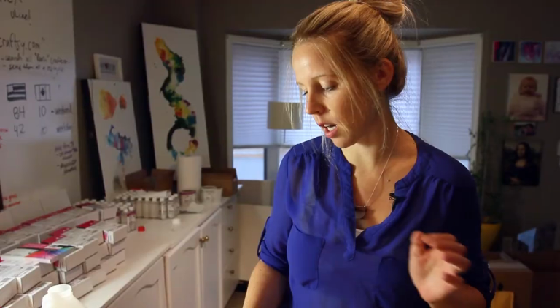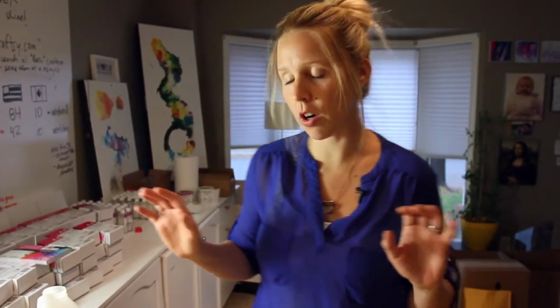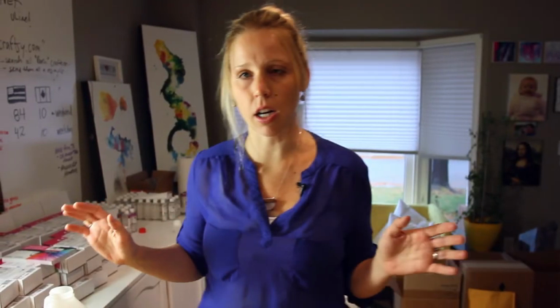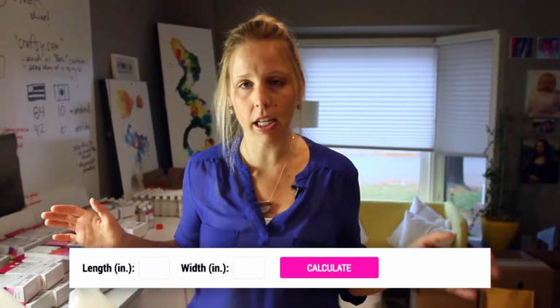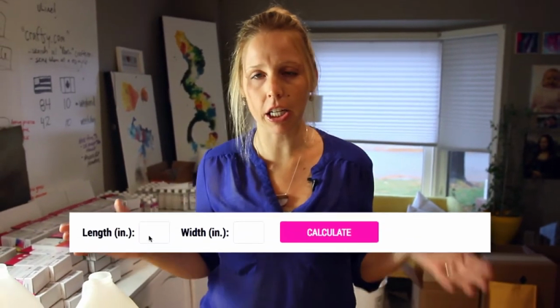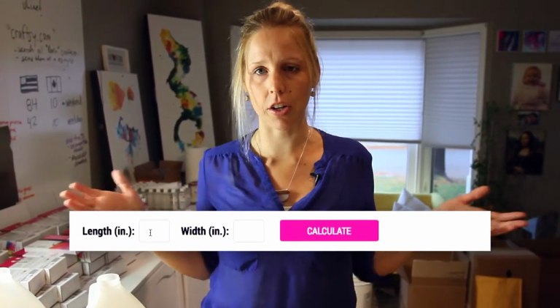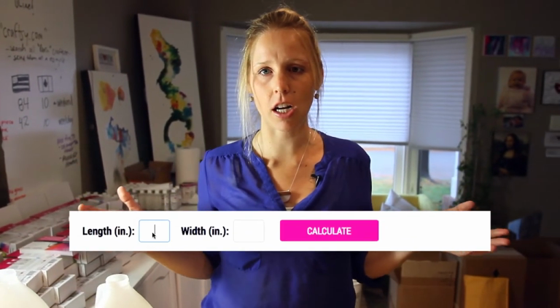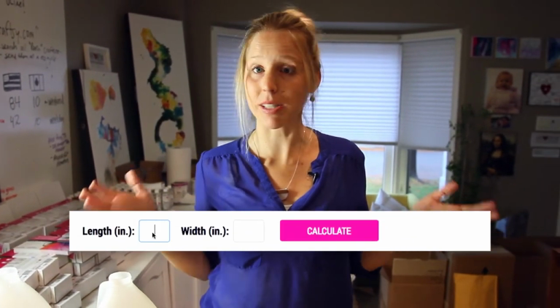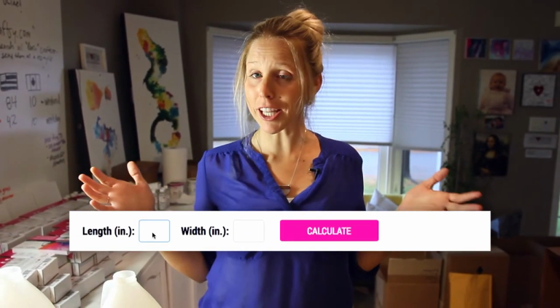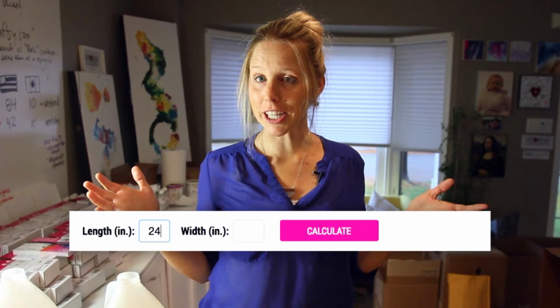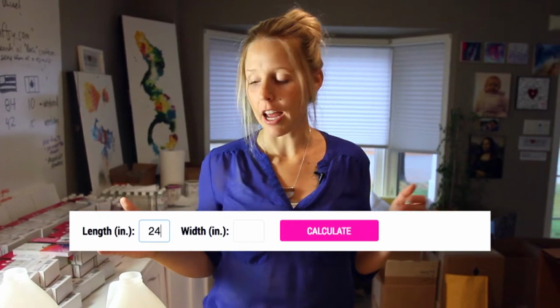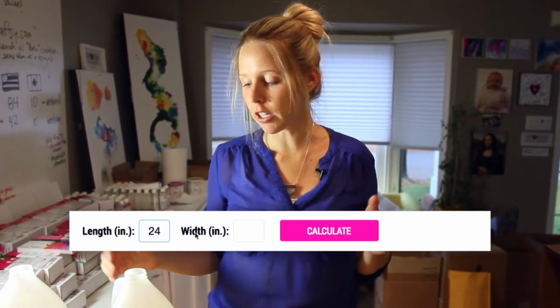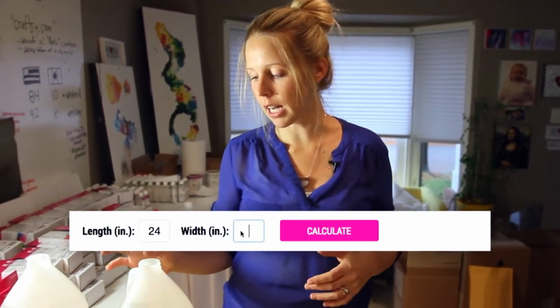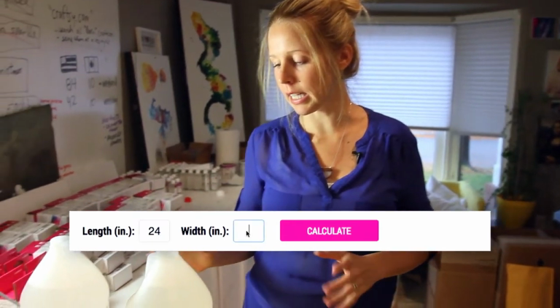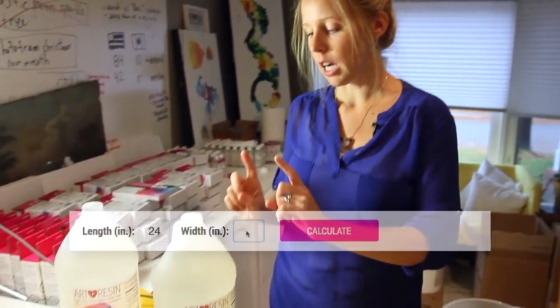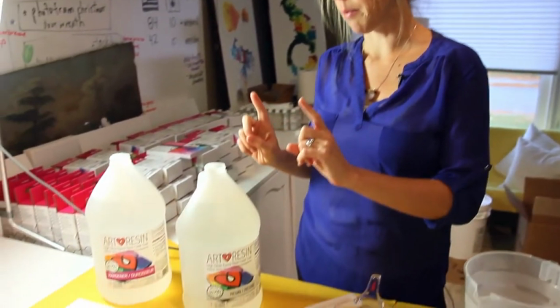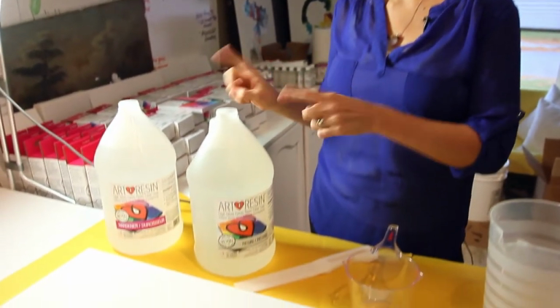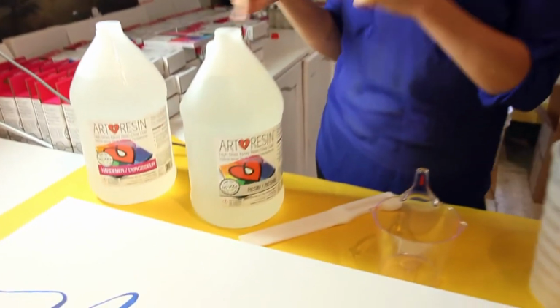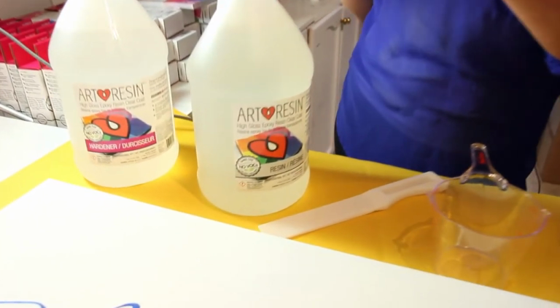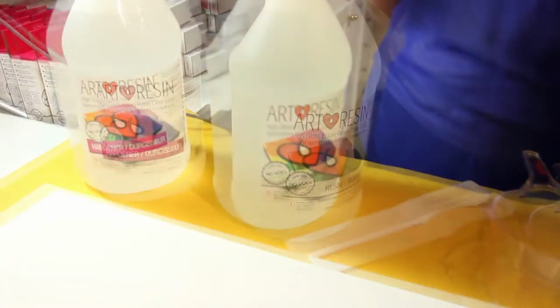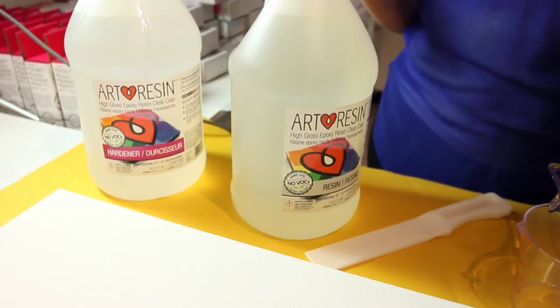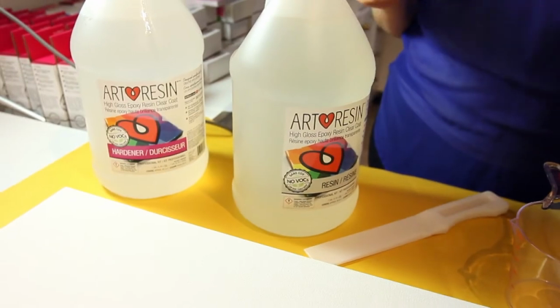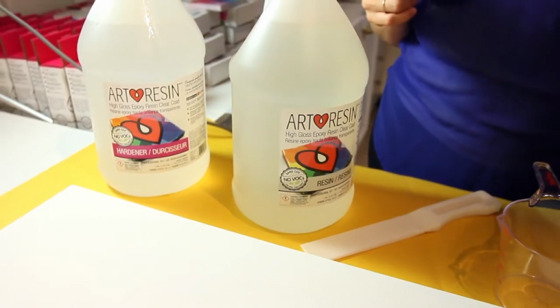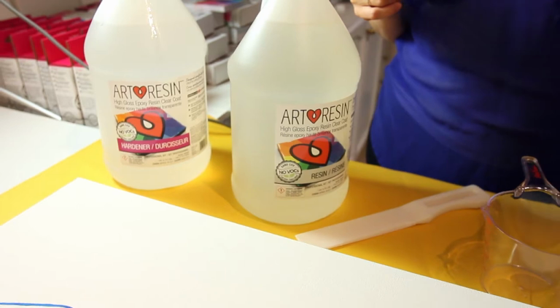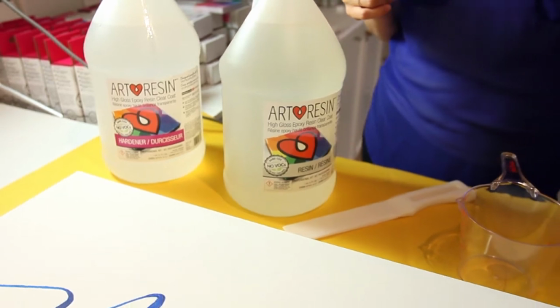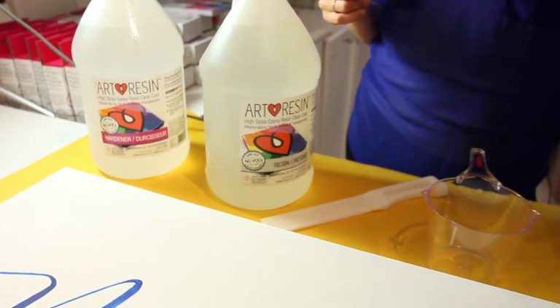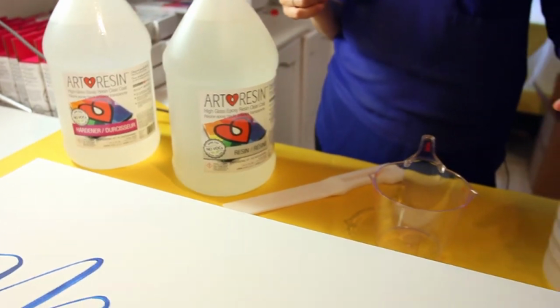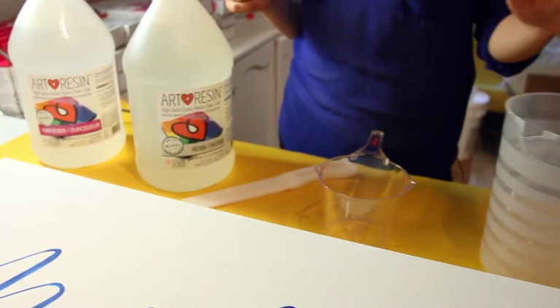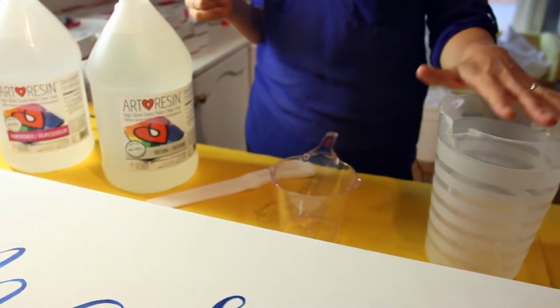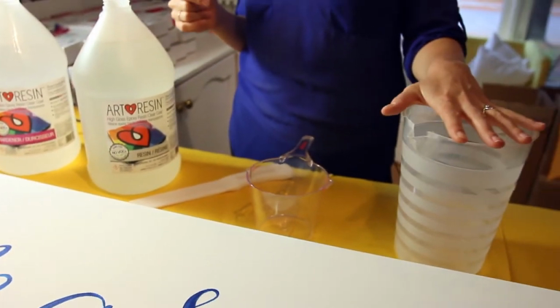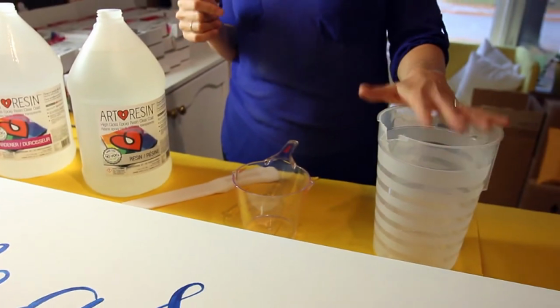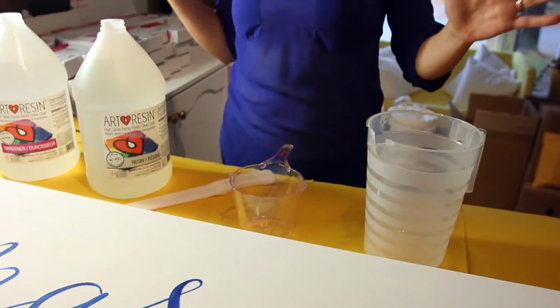I've already gone to the calculator at artresin.com/calculator and figured out that I need 22 ounces. I'm going to go ahead and measure that out, mix it in here, stir for three minutes, and away we go.